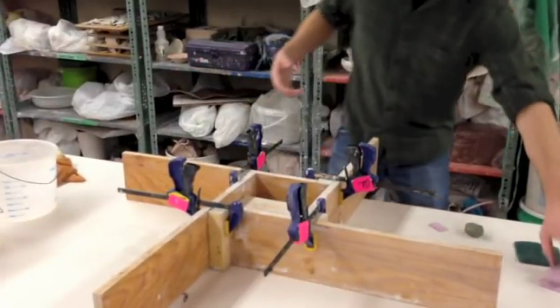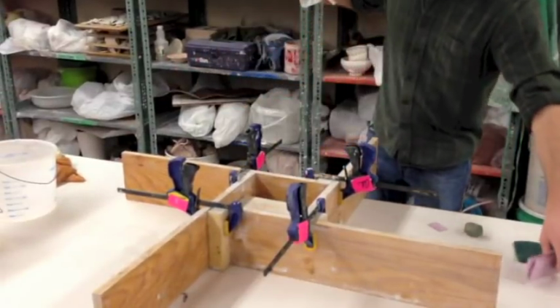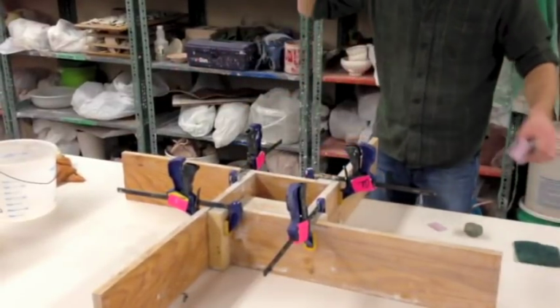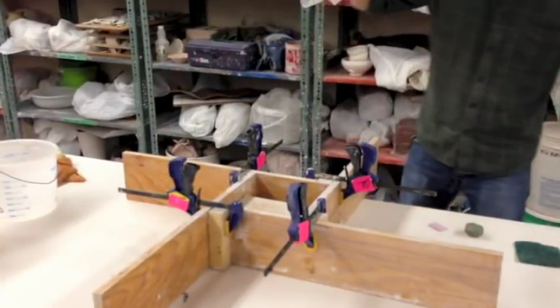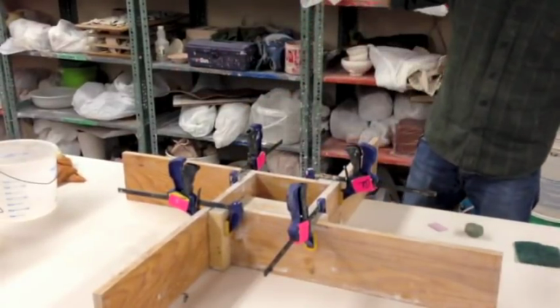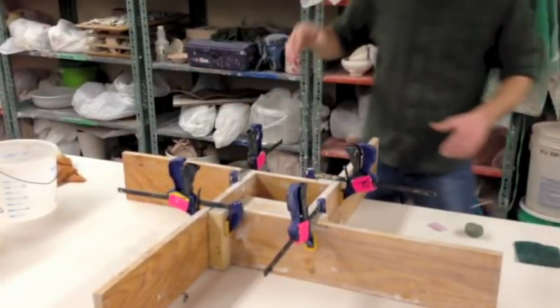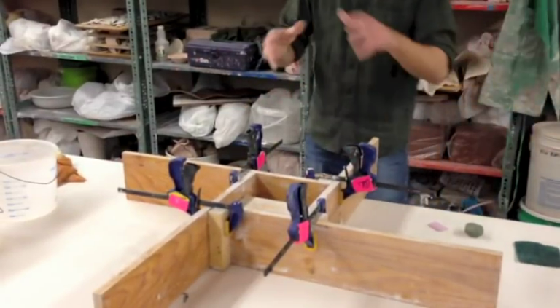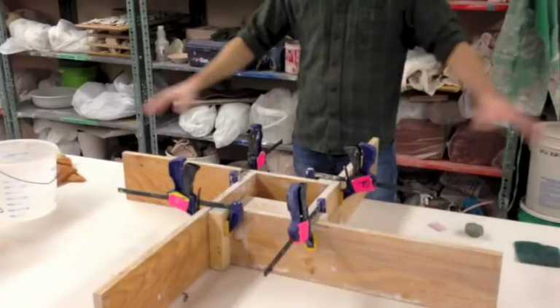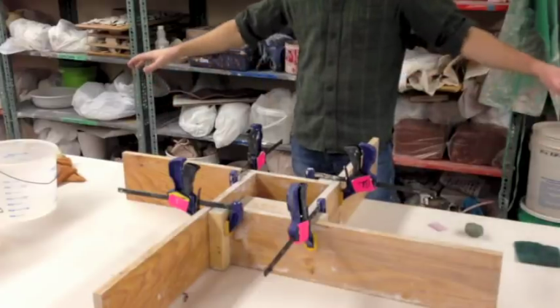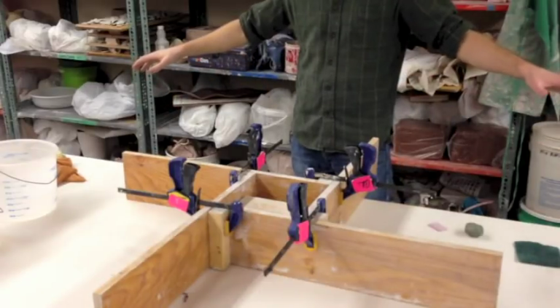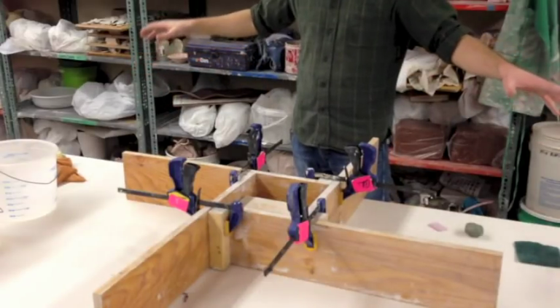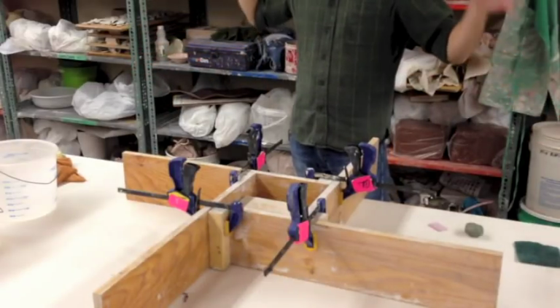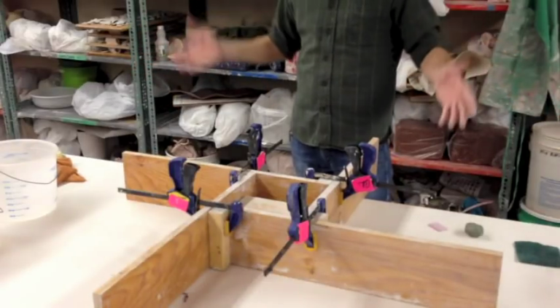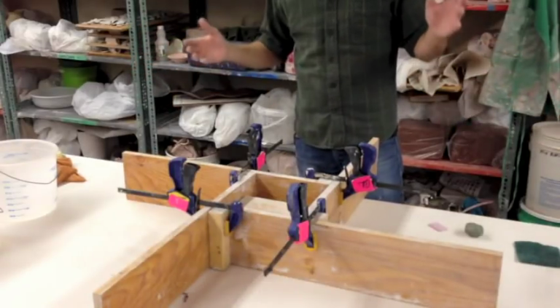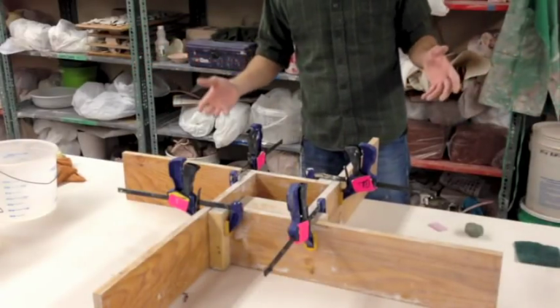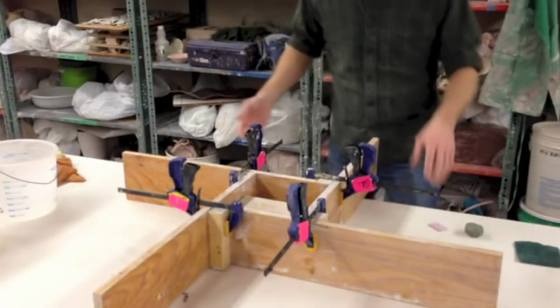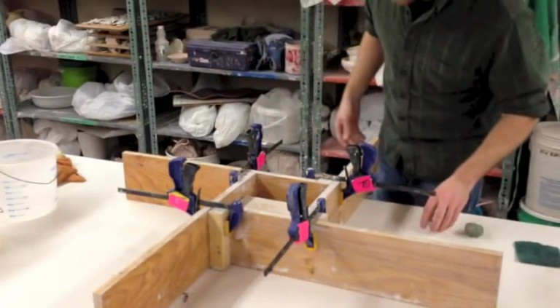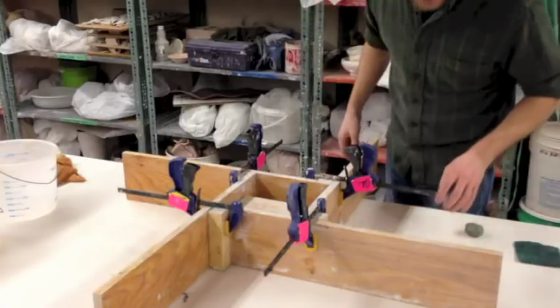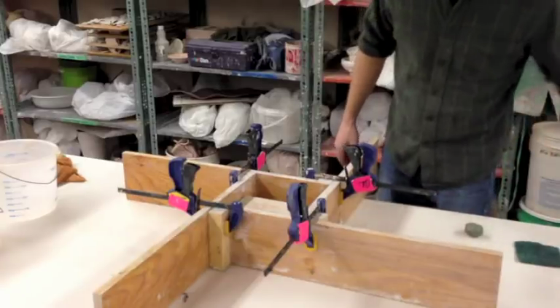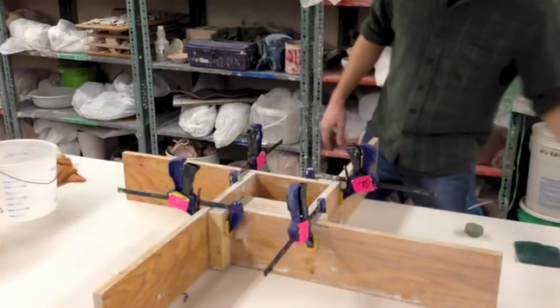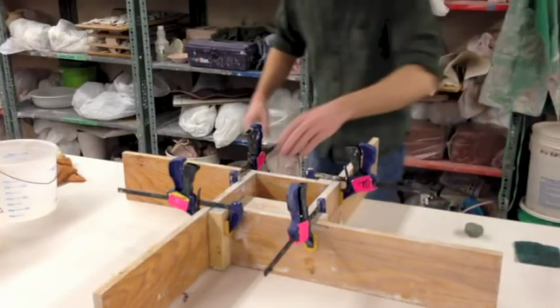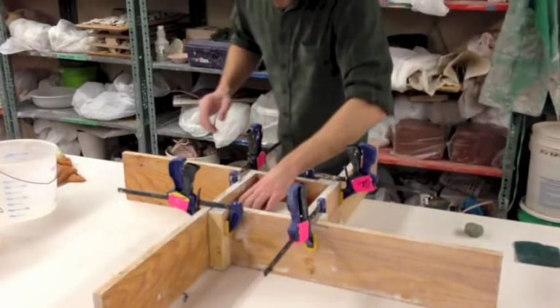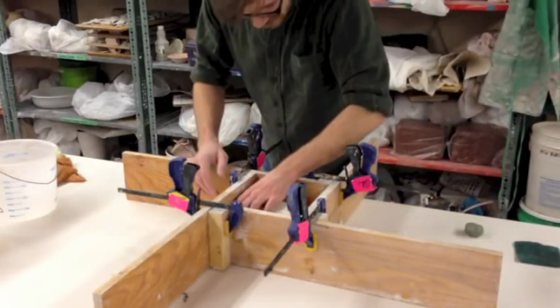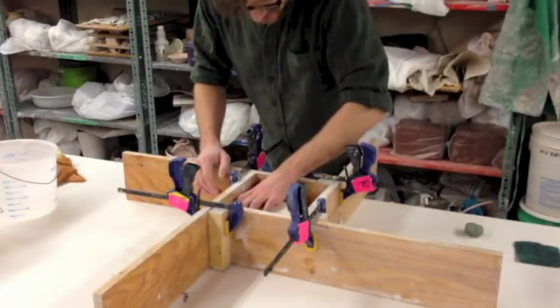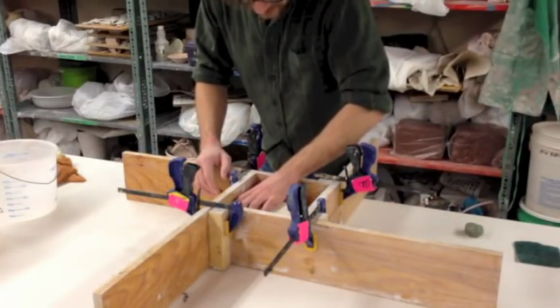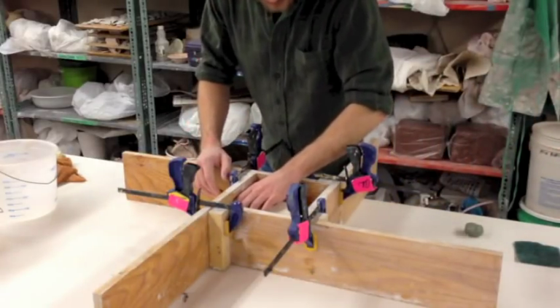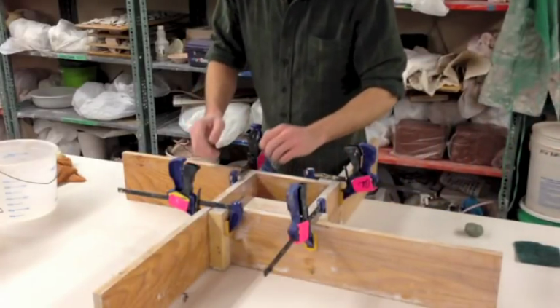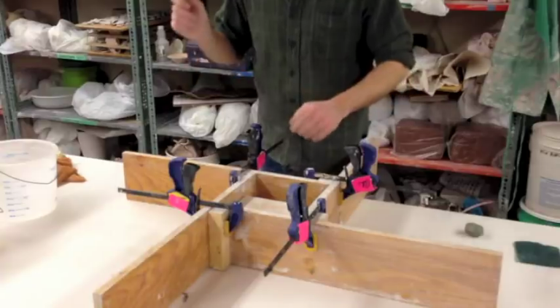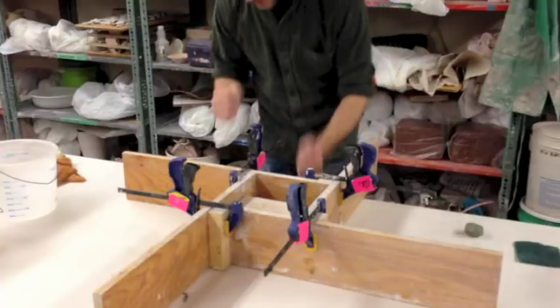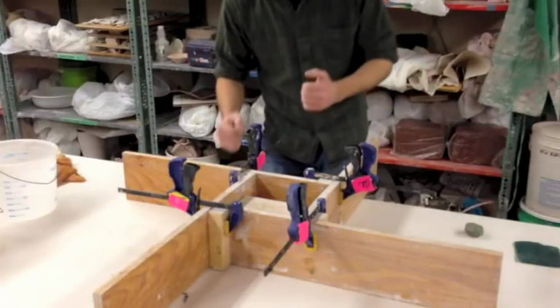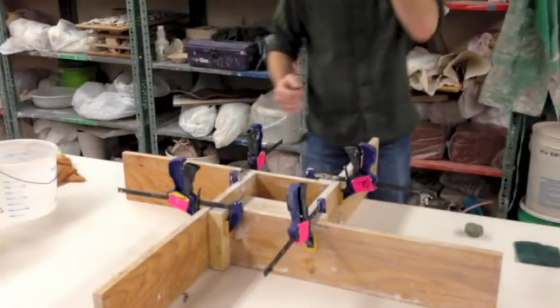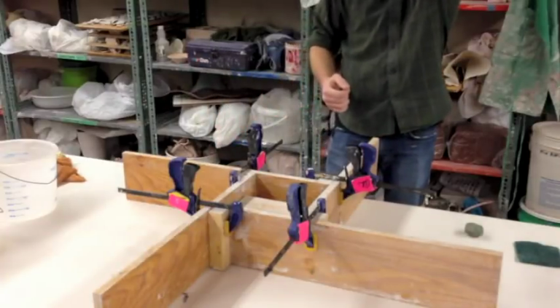How many of you guys have witnessed someone trying to make a mold and plaster go everywhere? It happens every time - it's probably going to happen to you. The nice thing about this is it reduces the risk when you're tapping the table and trying to get all the air bubbles out.